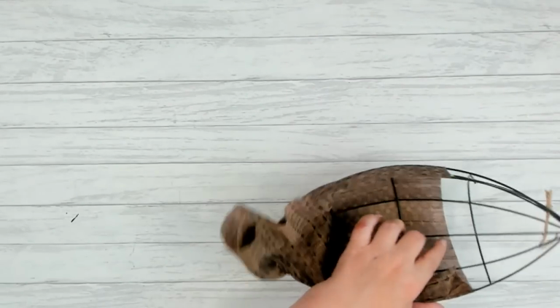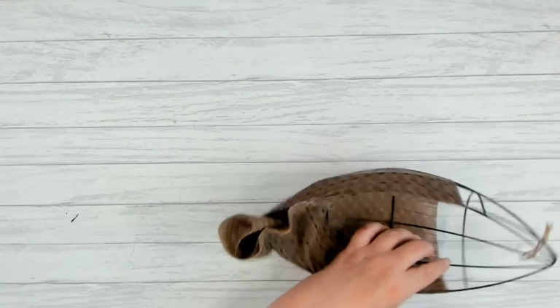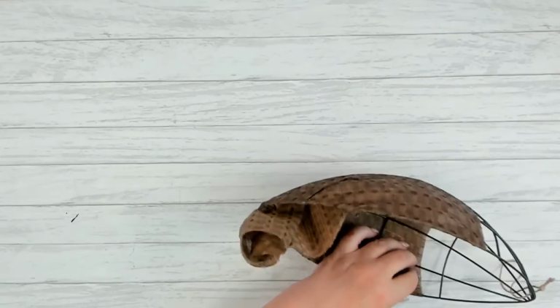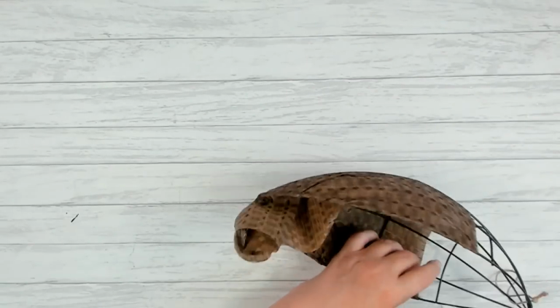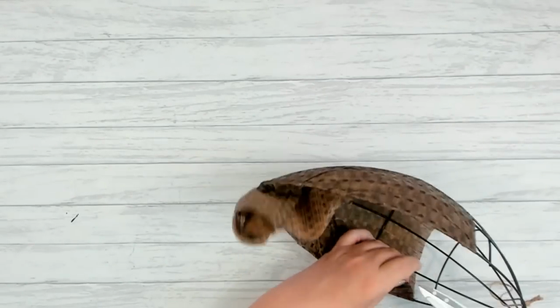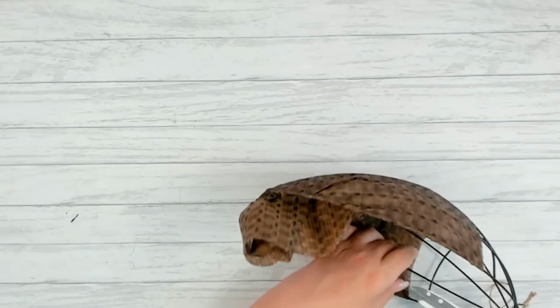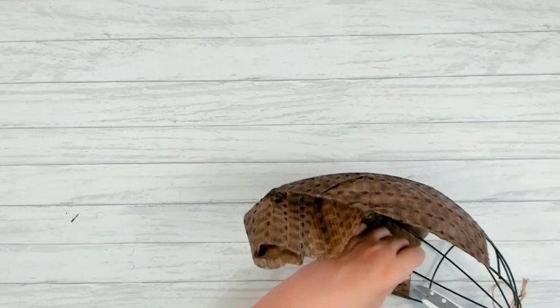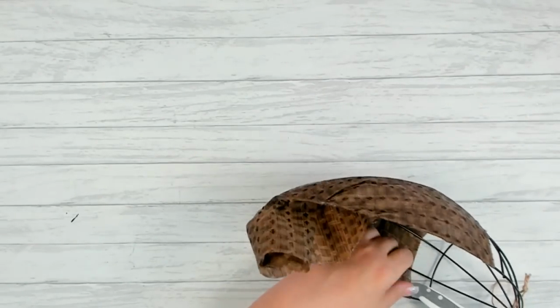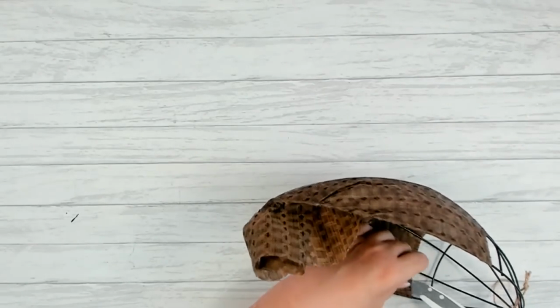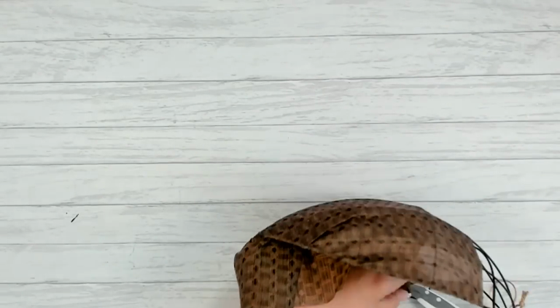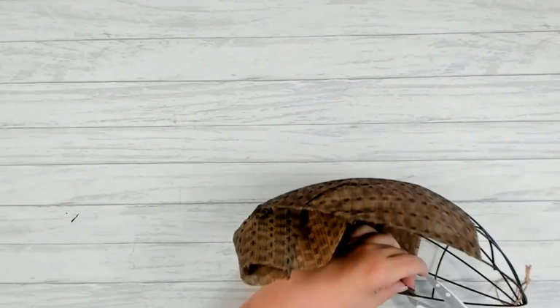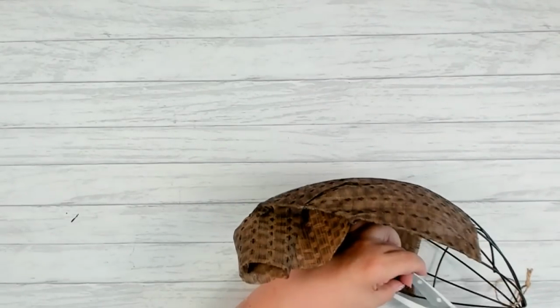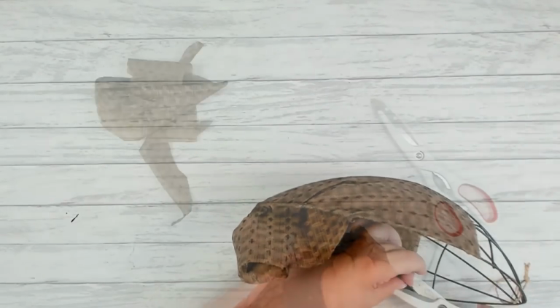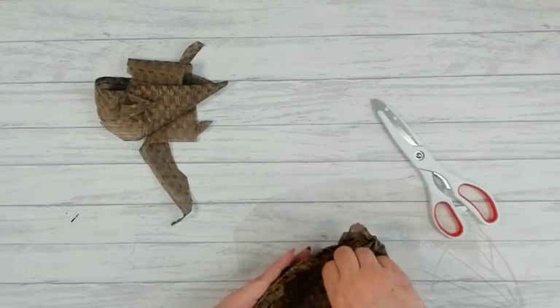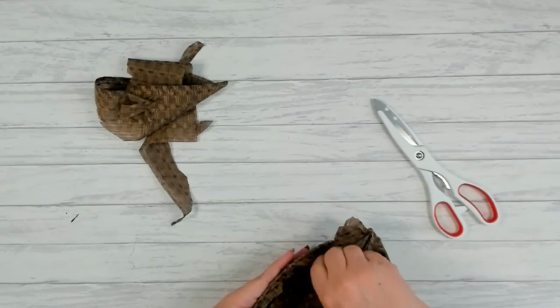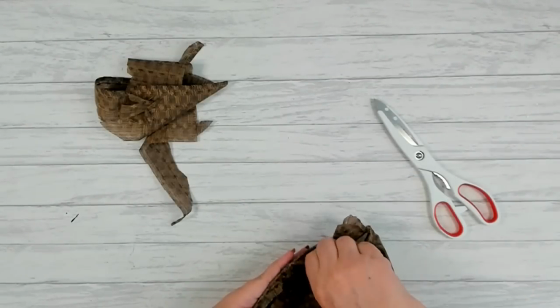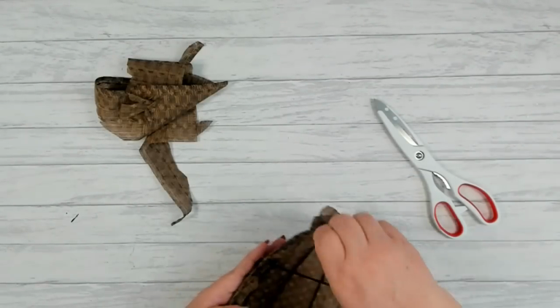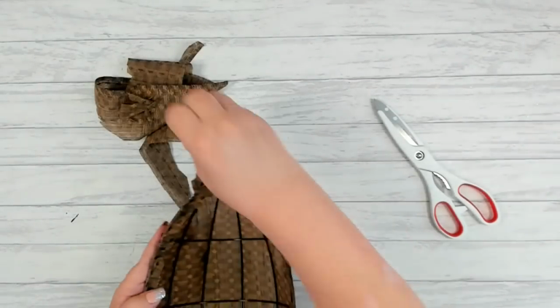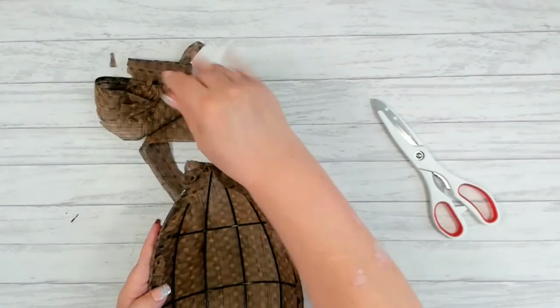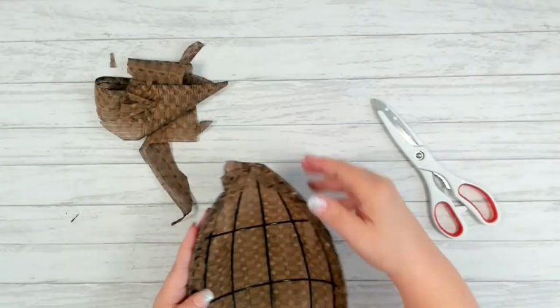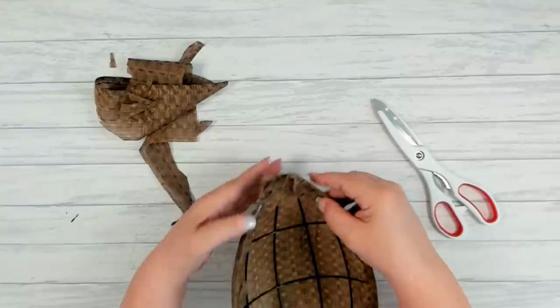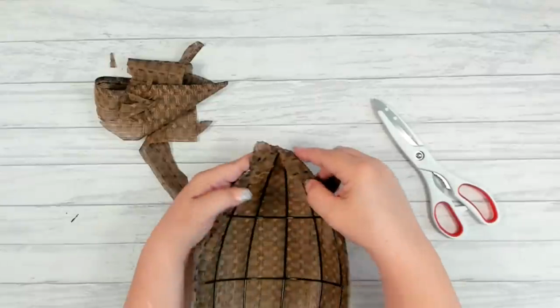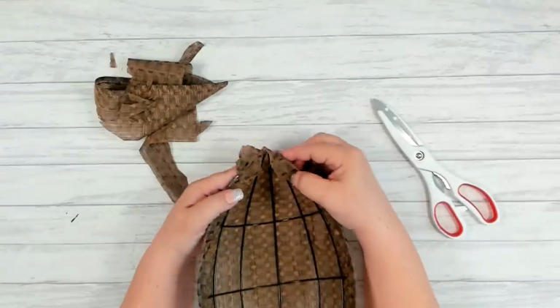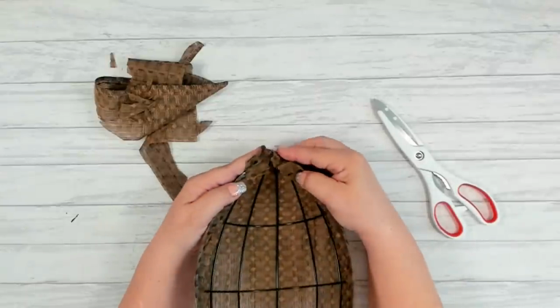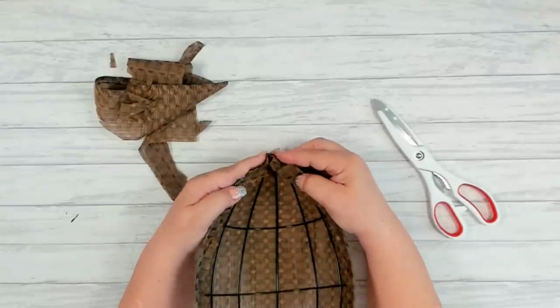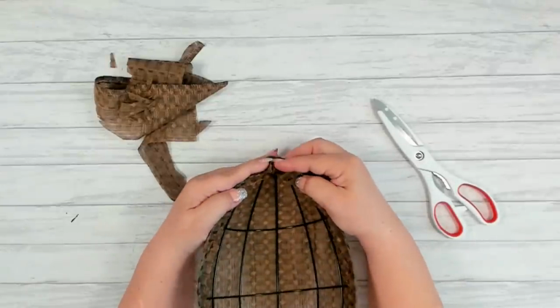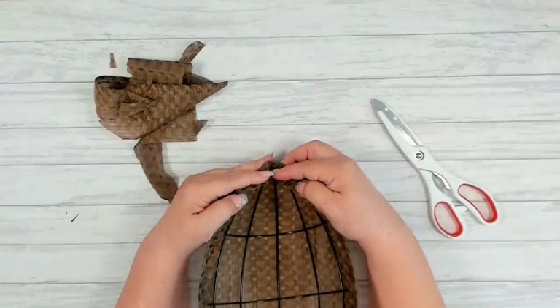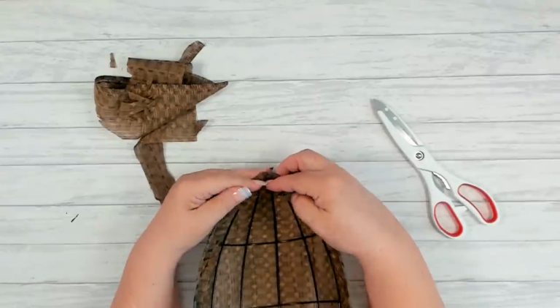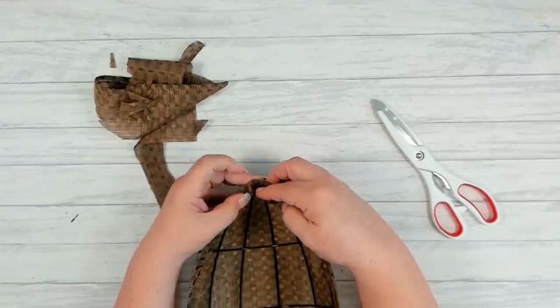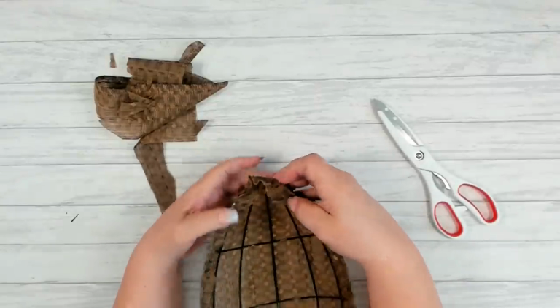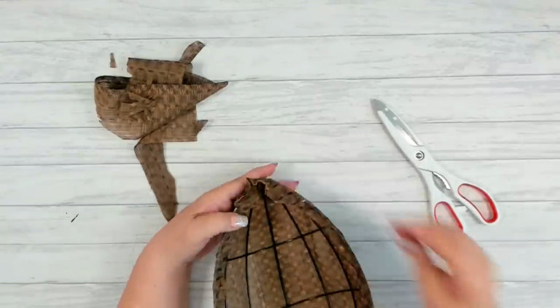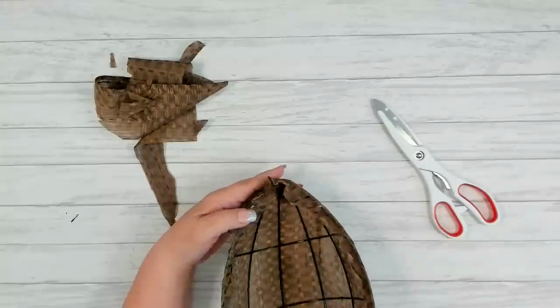Now you can go in and start trimming any excess fabric. Just finish pulling that in and tacking it down.